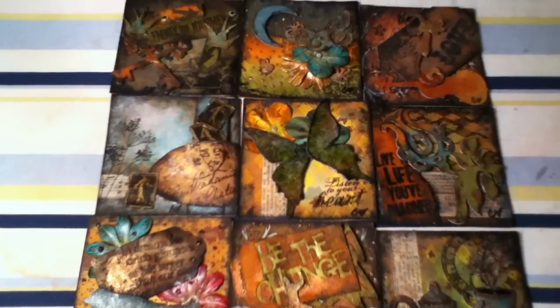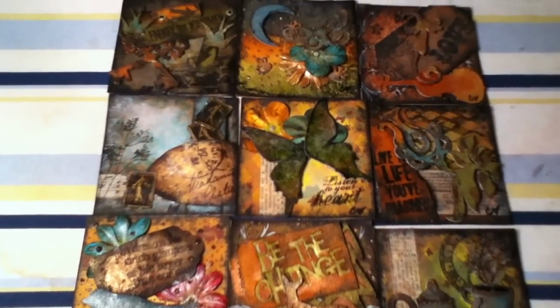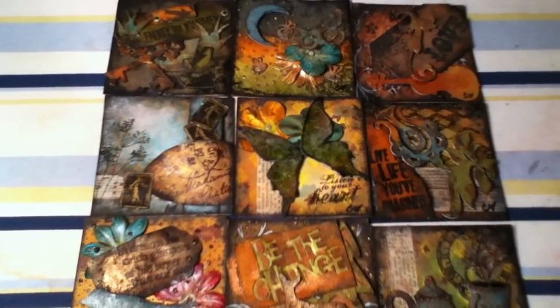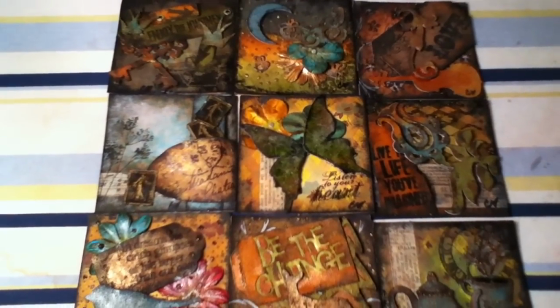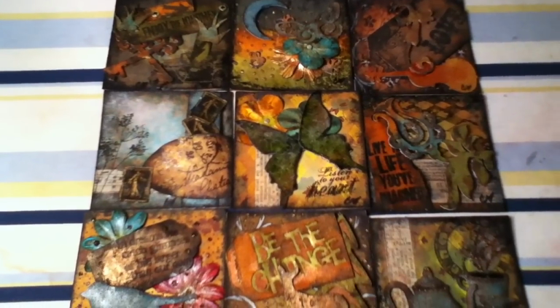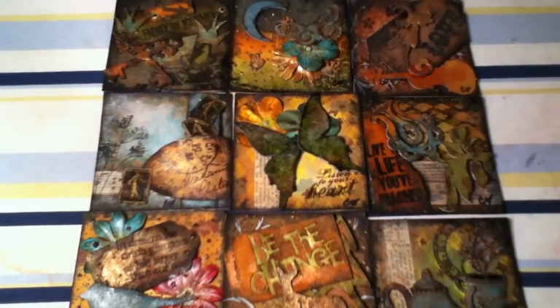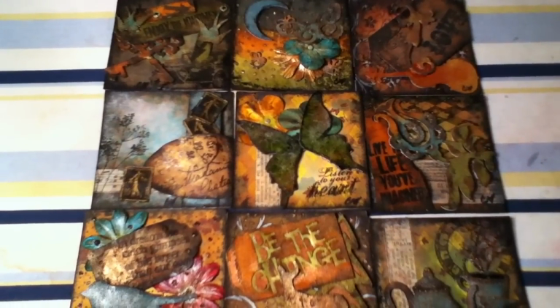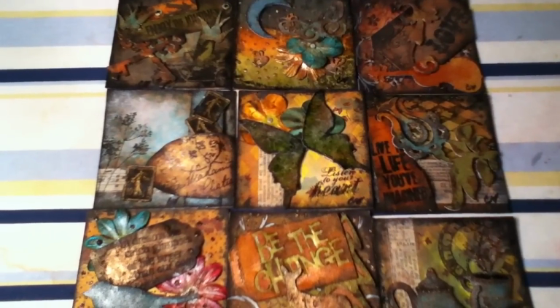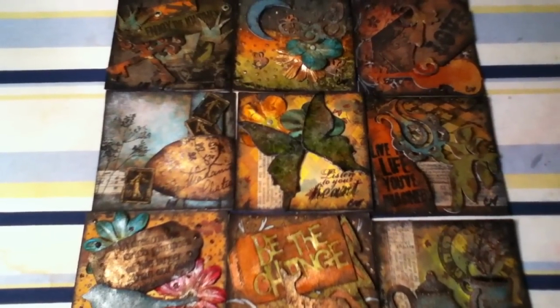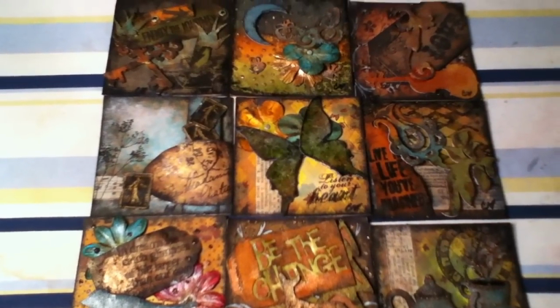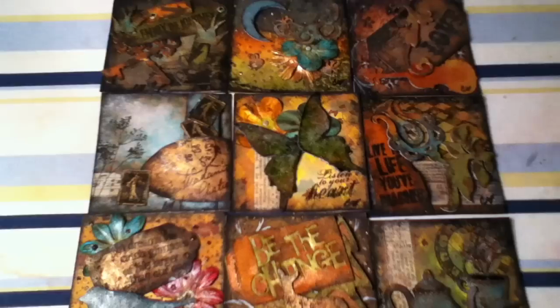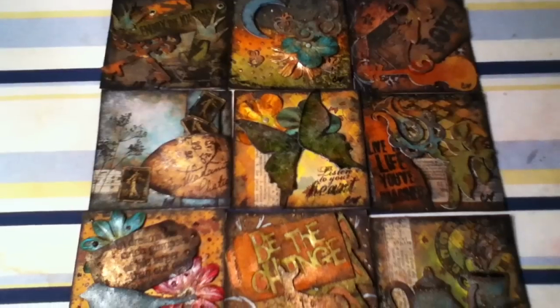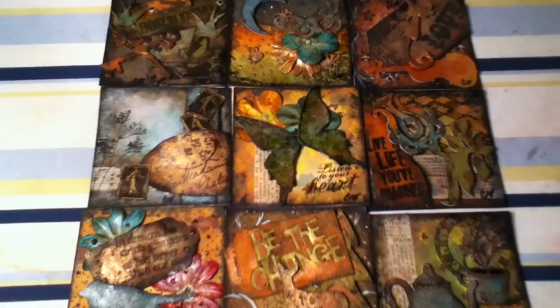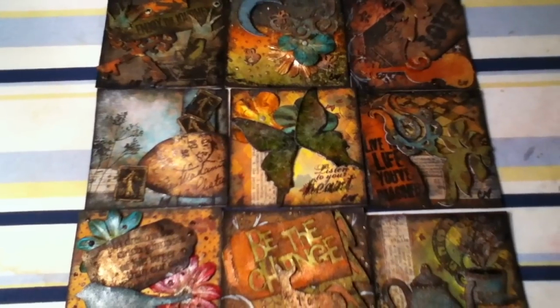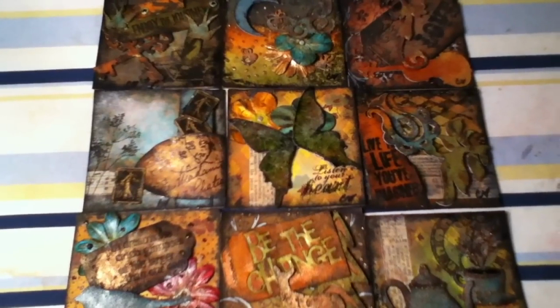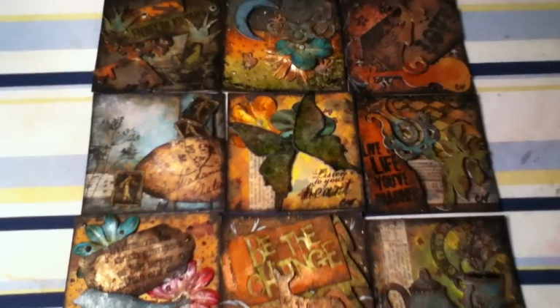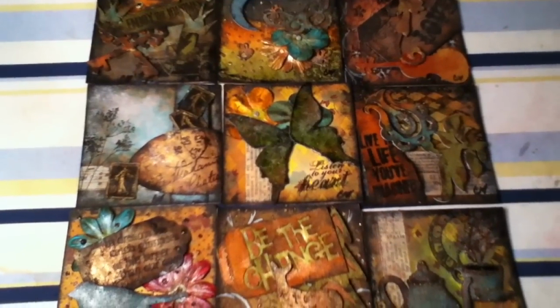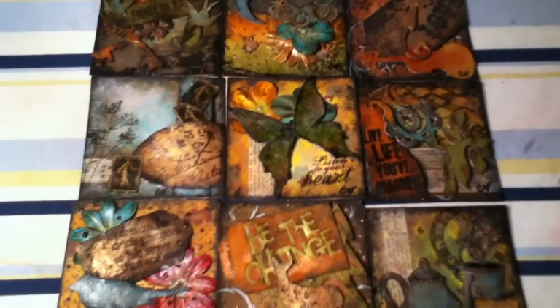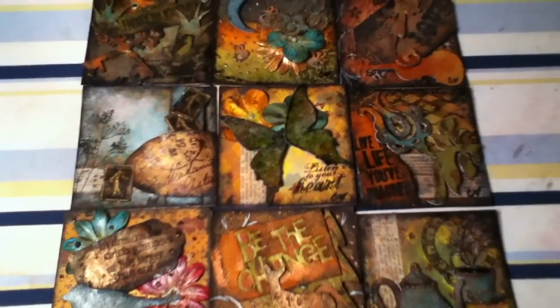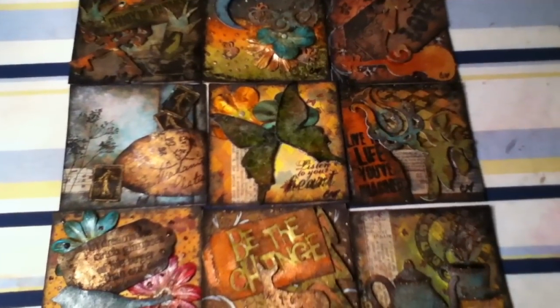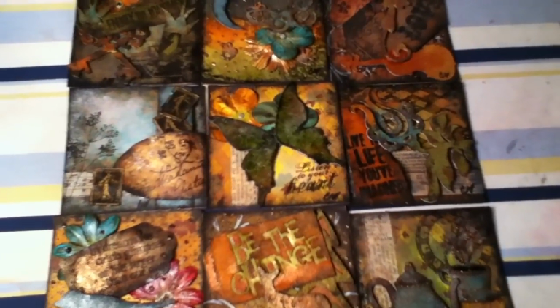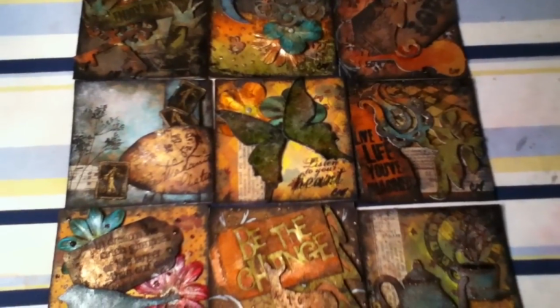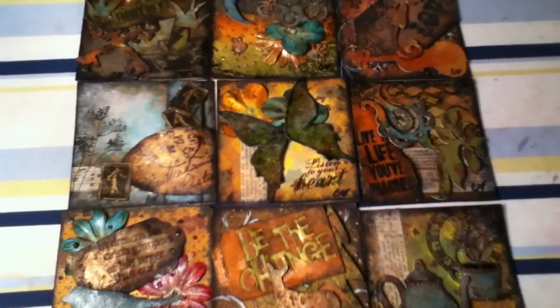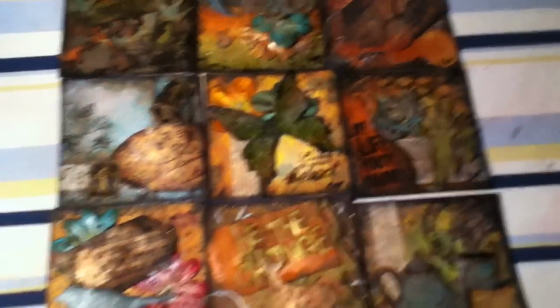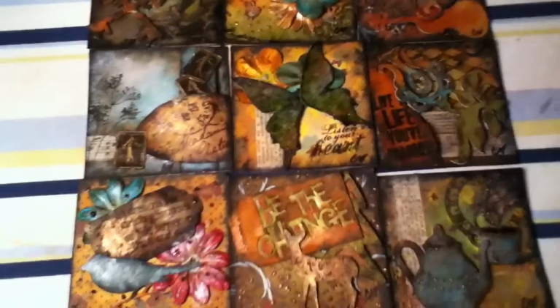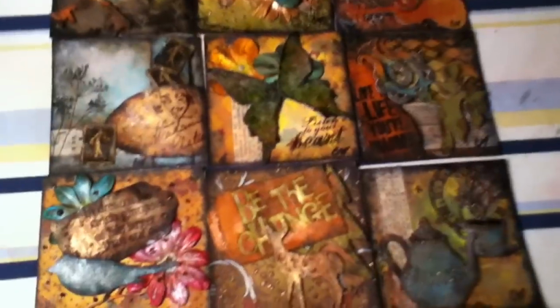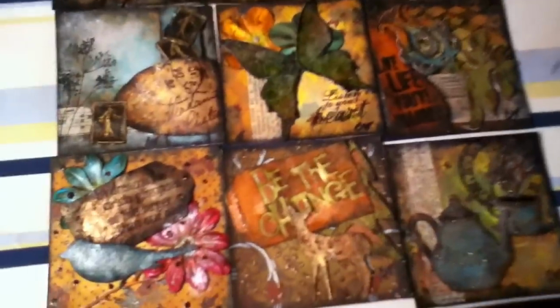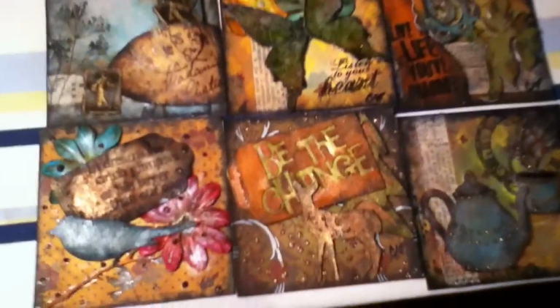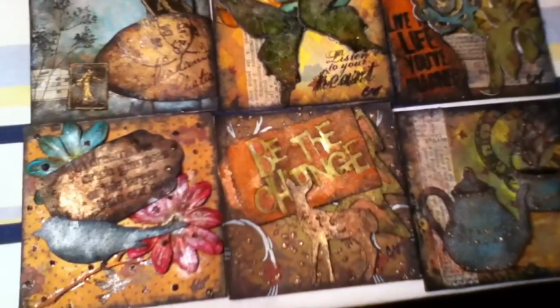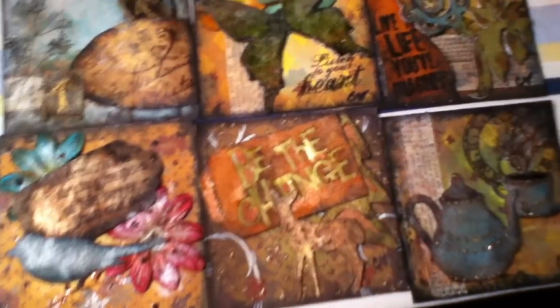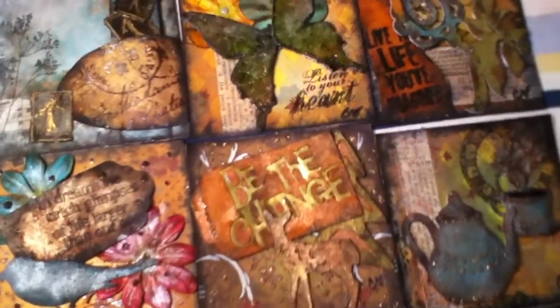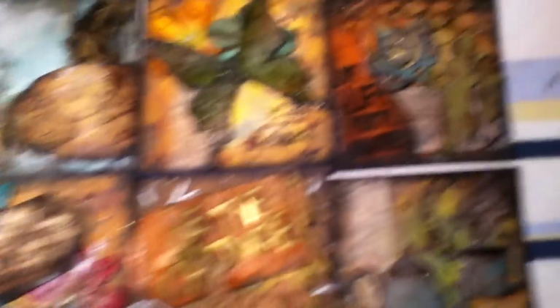They are due by June 1st. I'm just going to go over these and show you kind of what I've been working on.